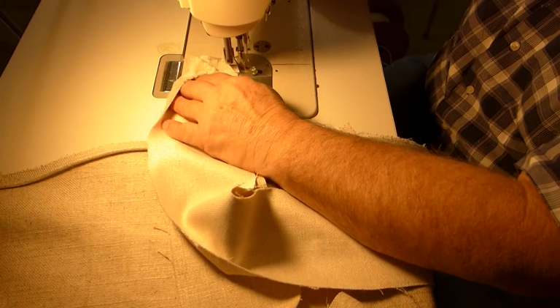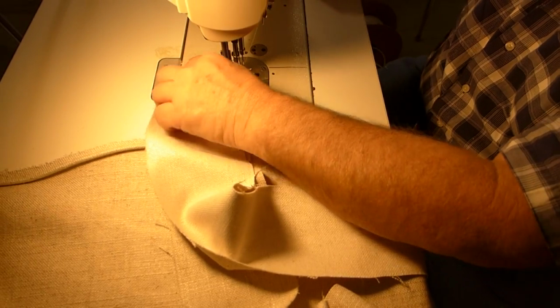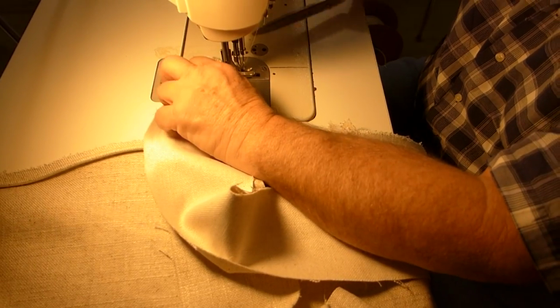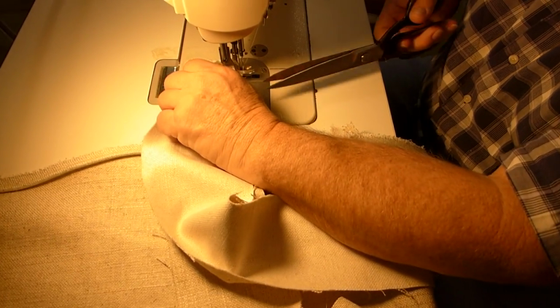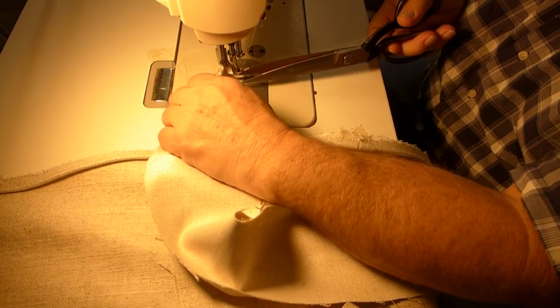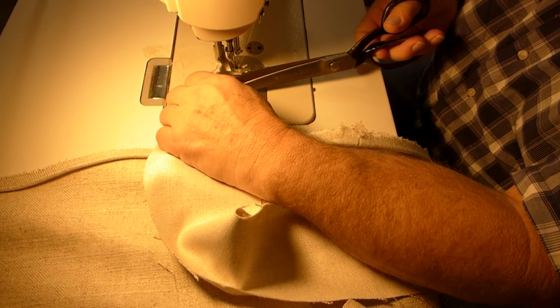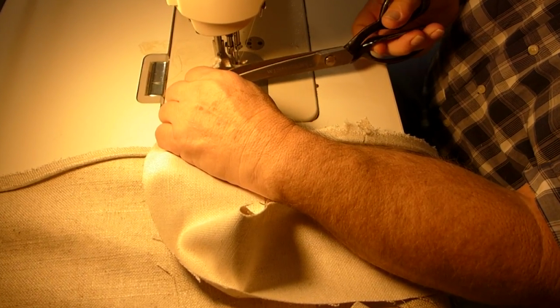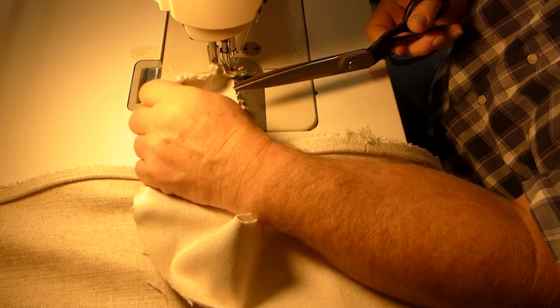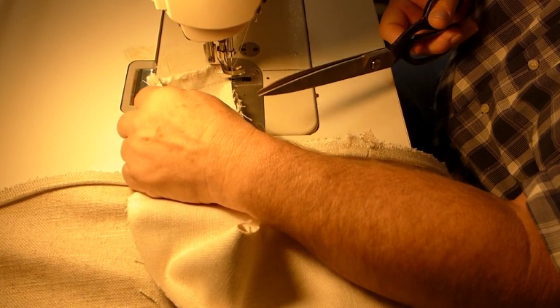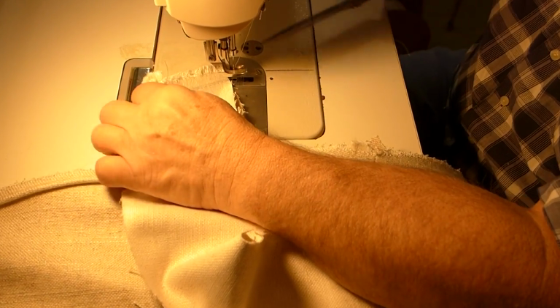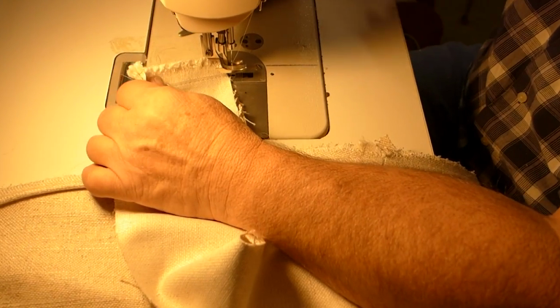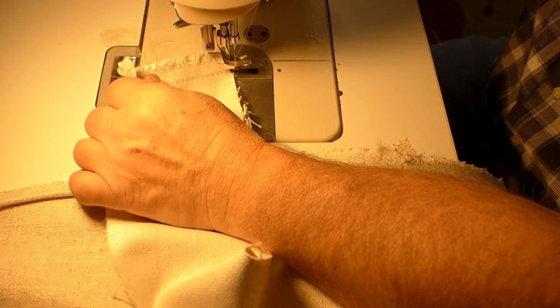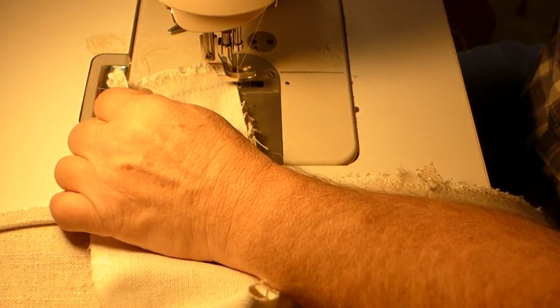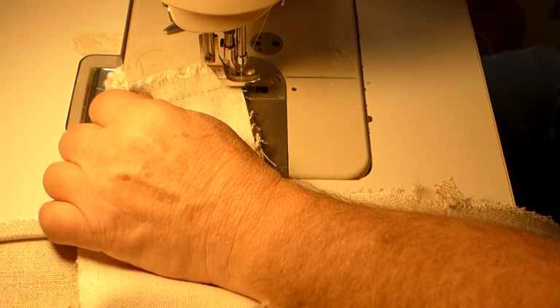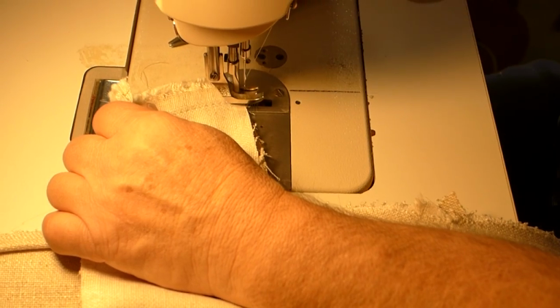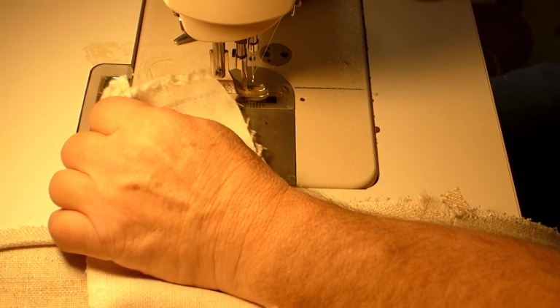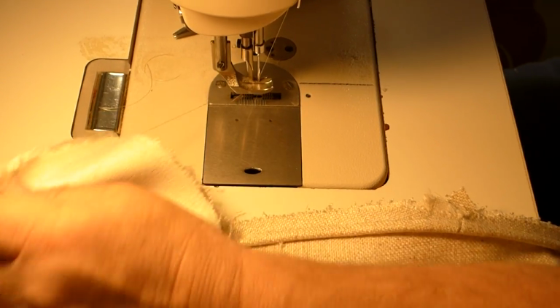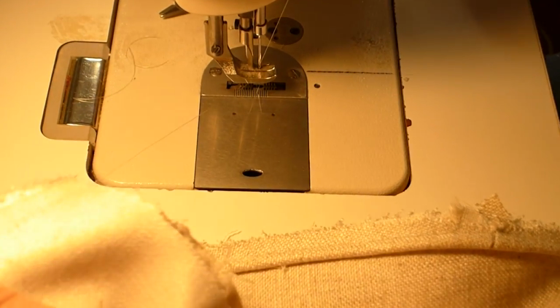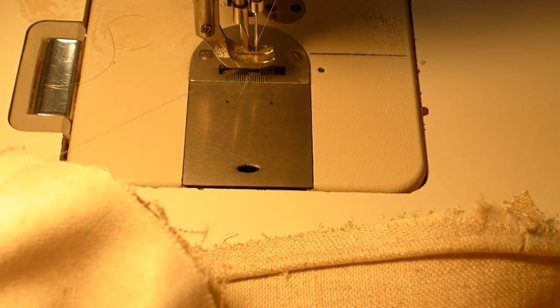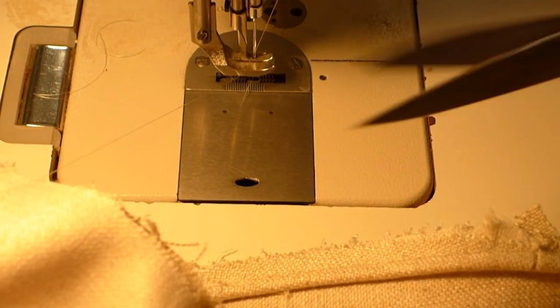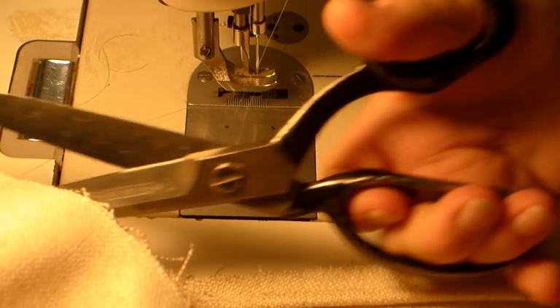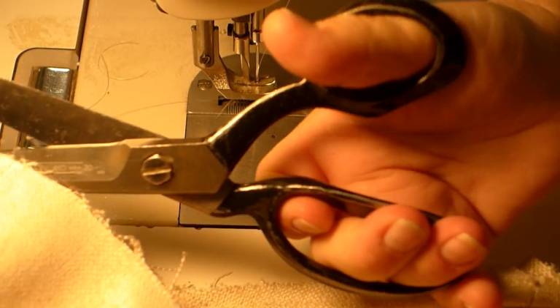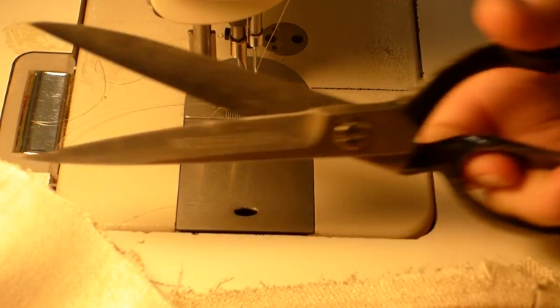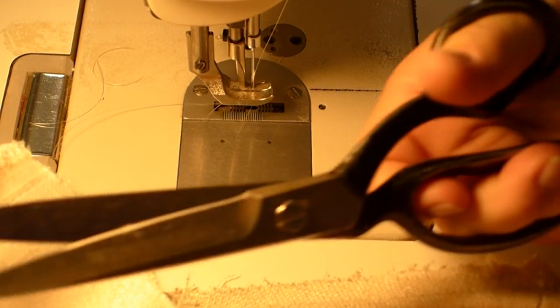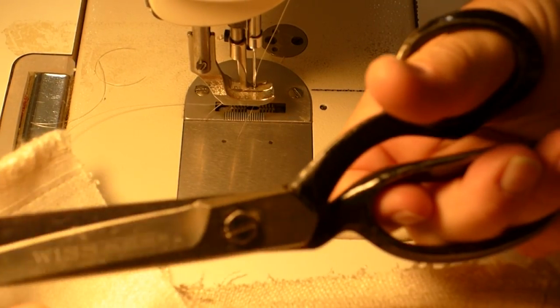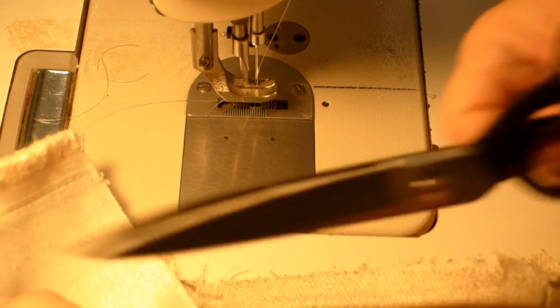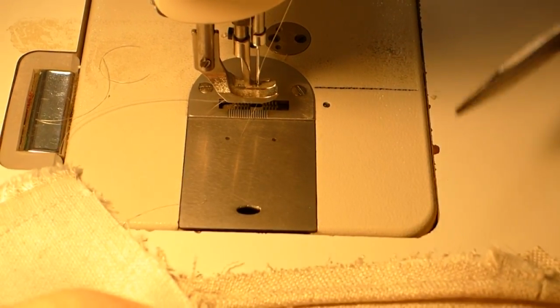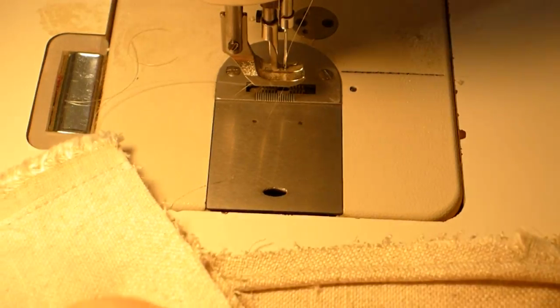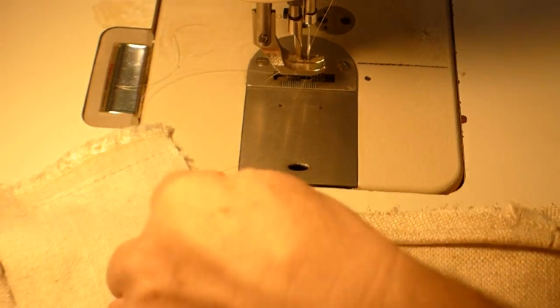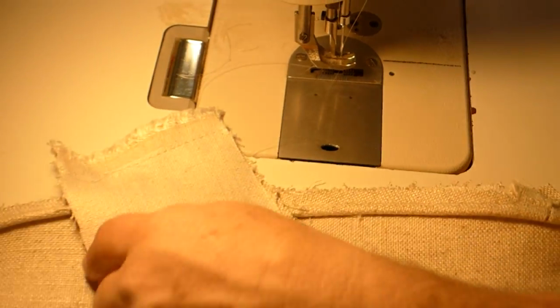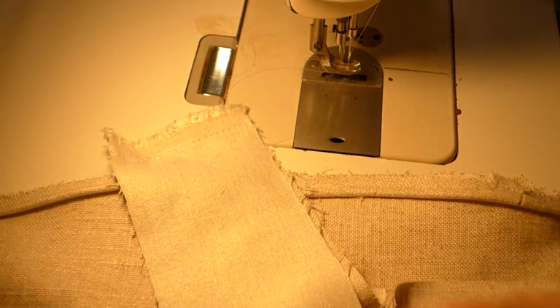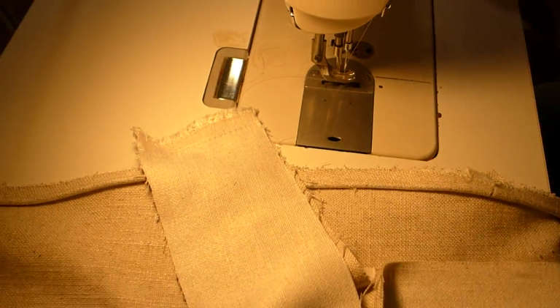Our finished border is three and a quarter inches. We've cut this at four and a quarter, so that we have a half-inch seam allowance on both sides.